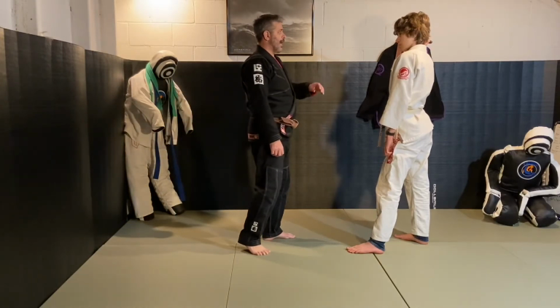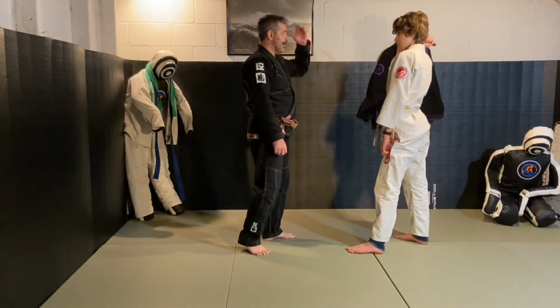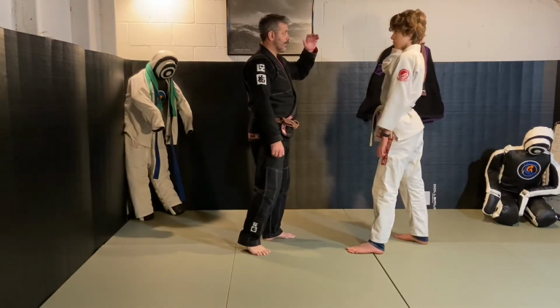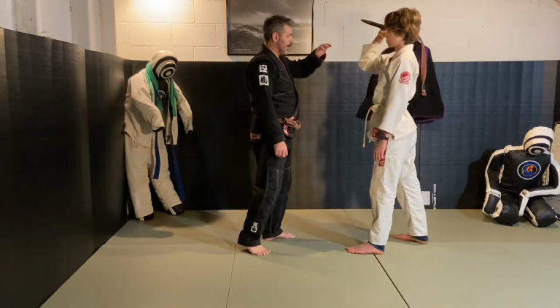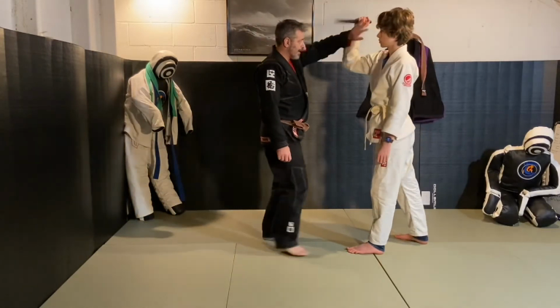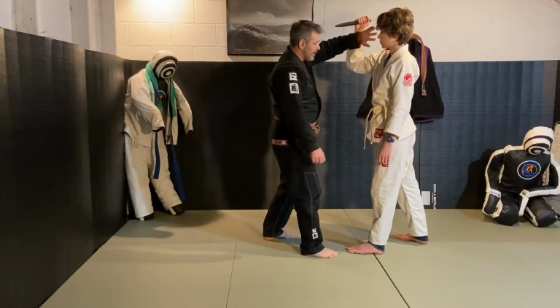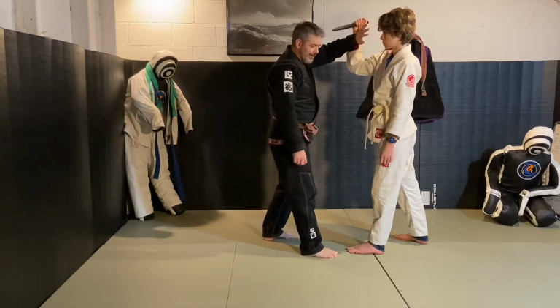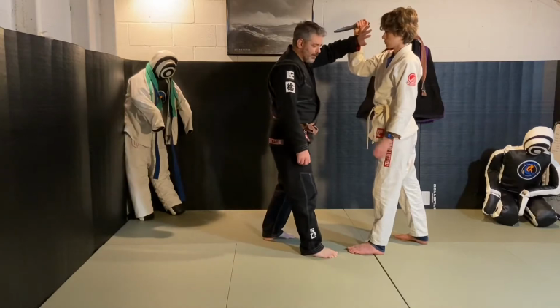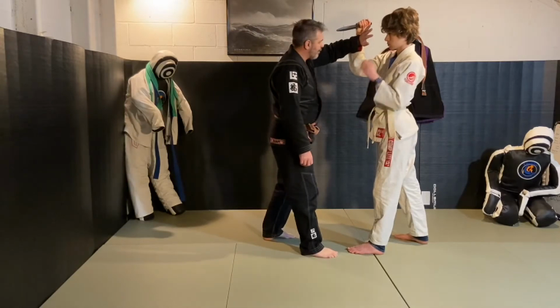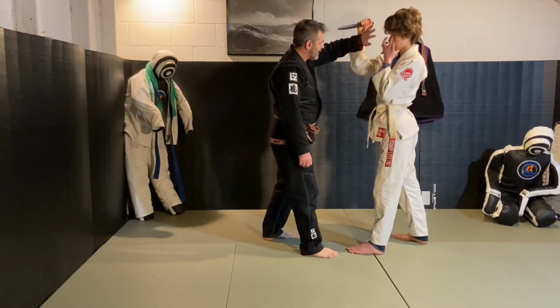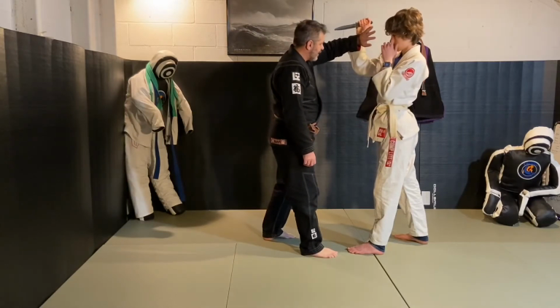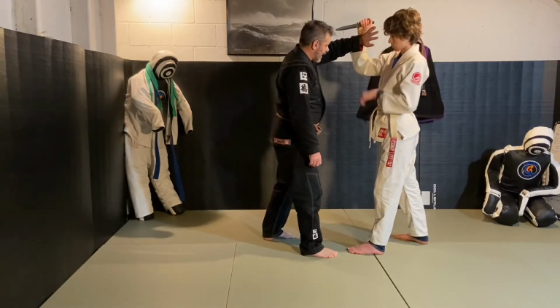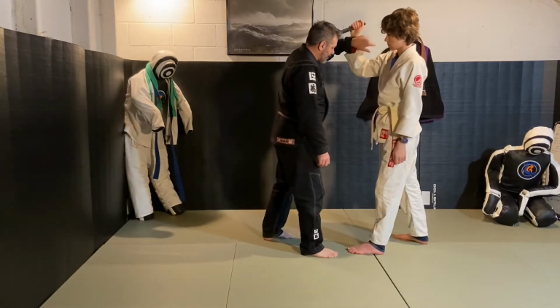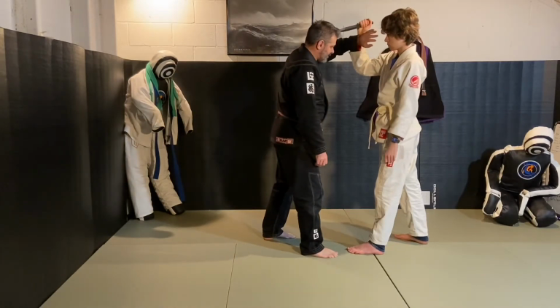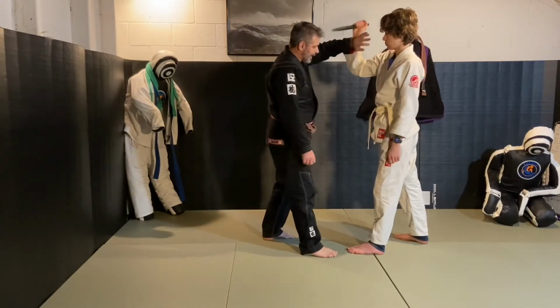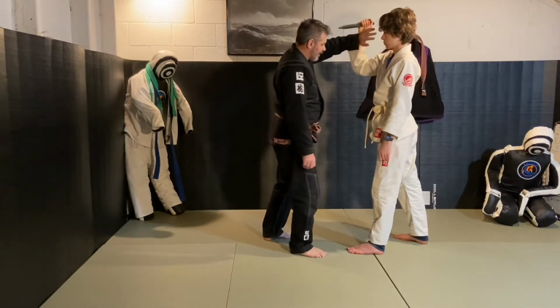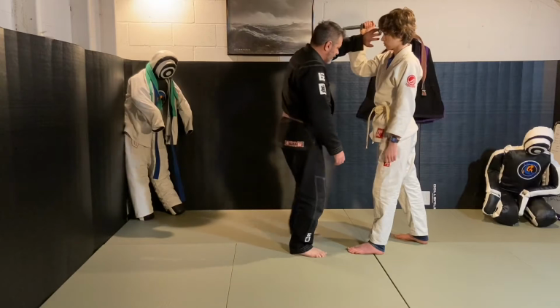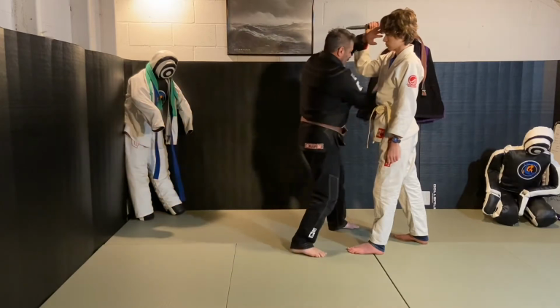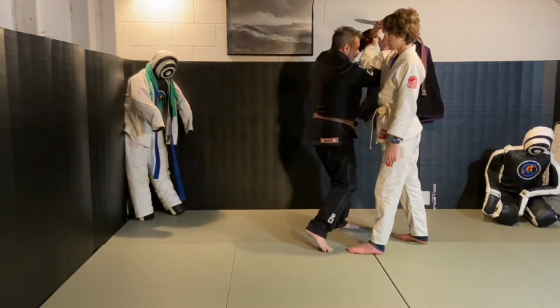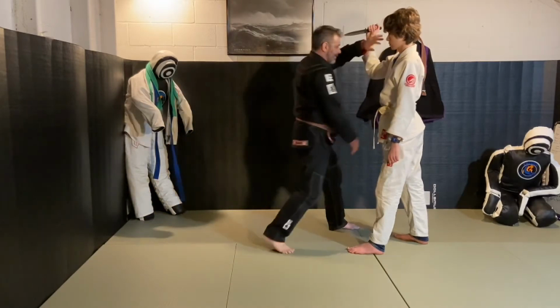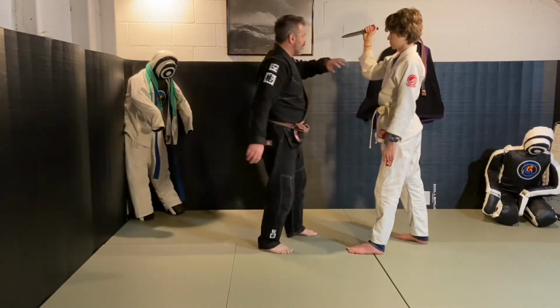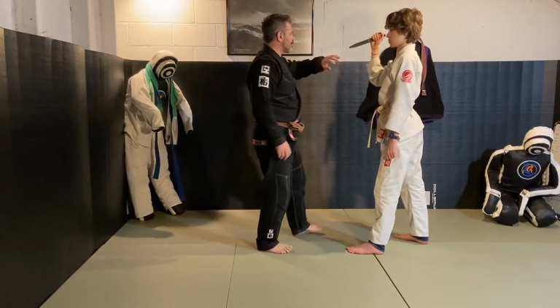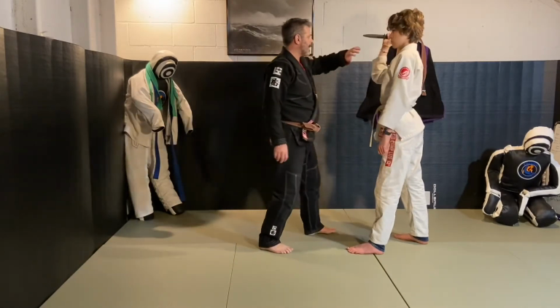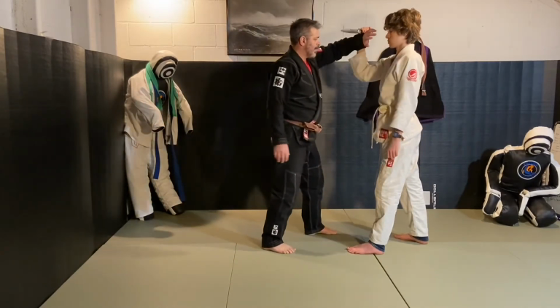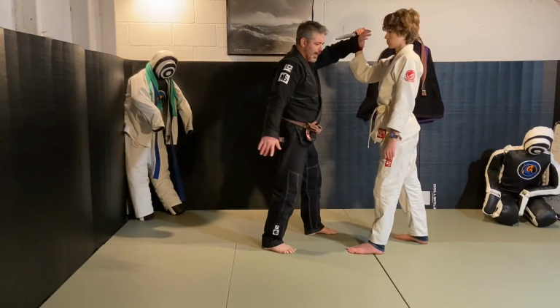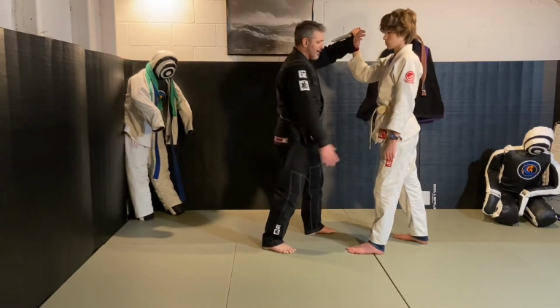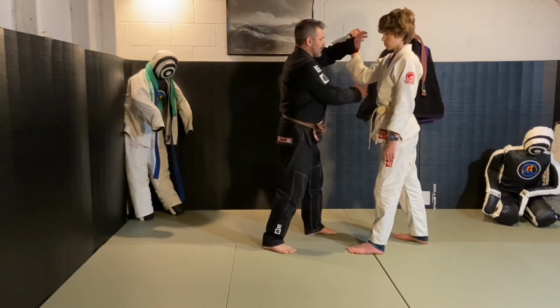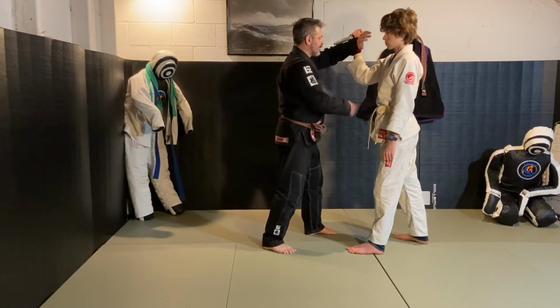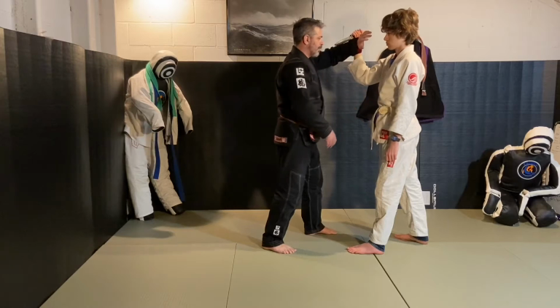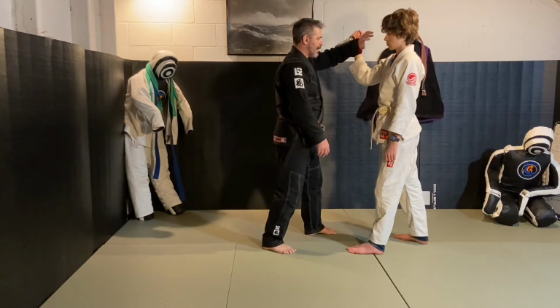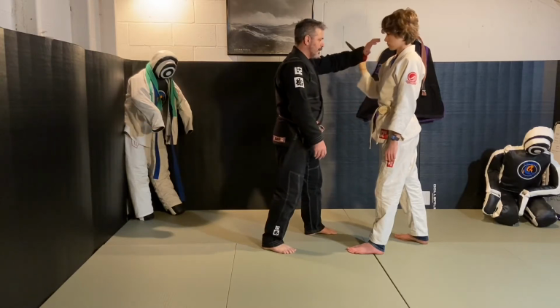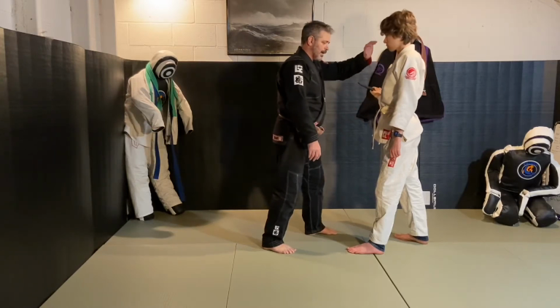You're going to do that same 90-degree angle block in here, and then as you're blocking, your other hand is coming up at the same time. You don't just block and then have your hand come up, because all he's going to do is pull his arm down and cut you.